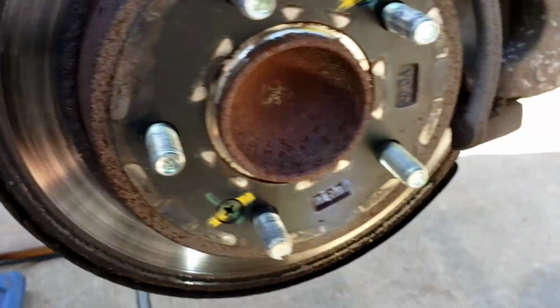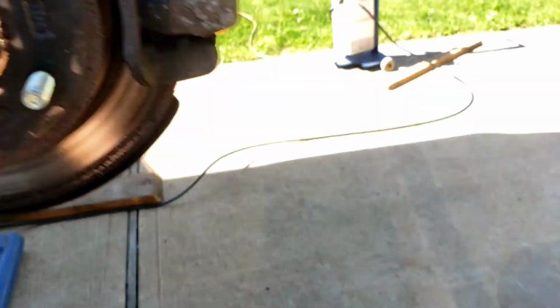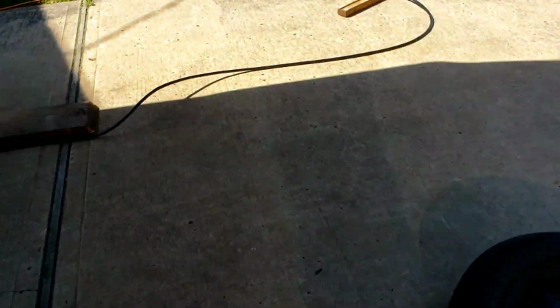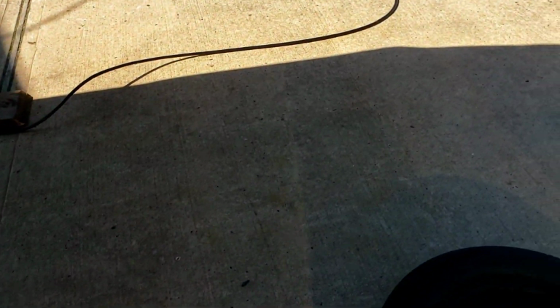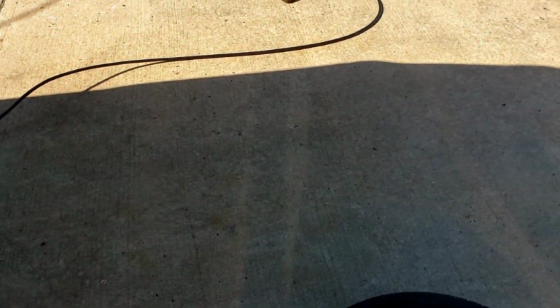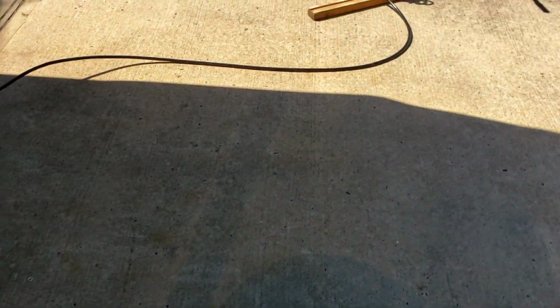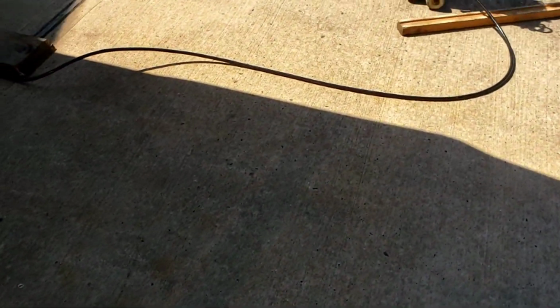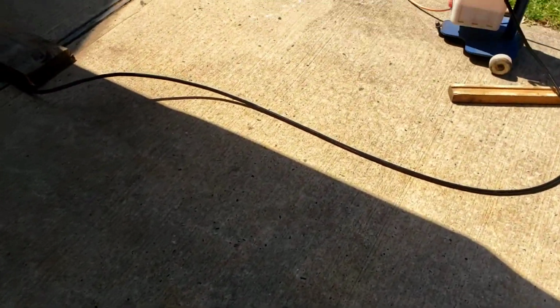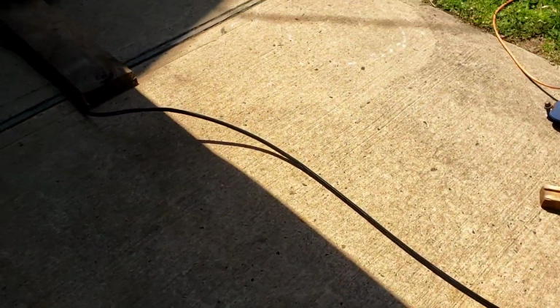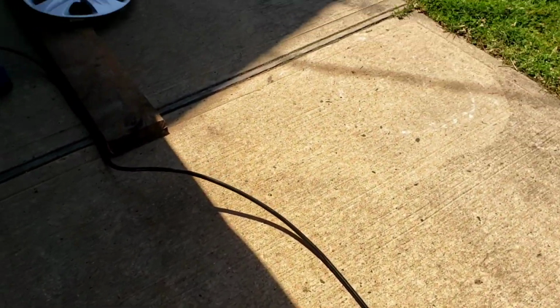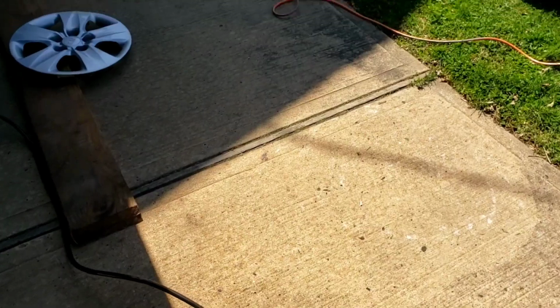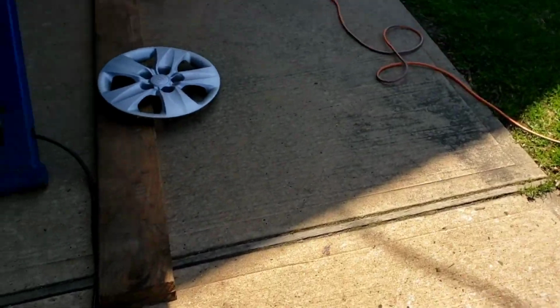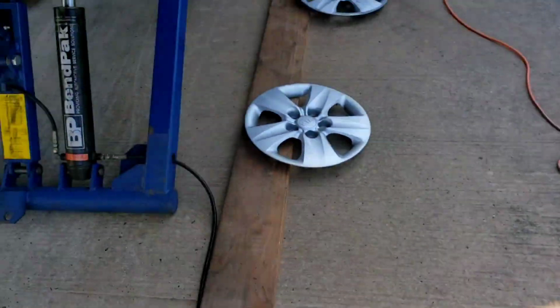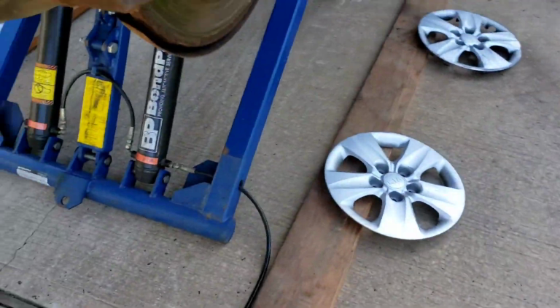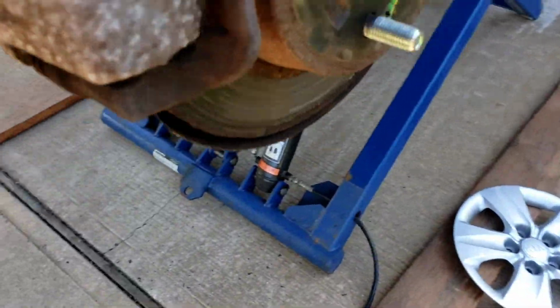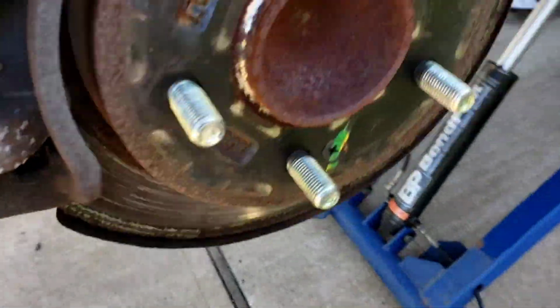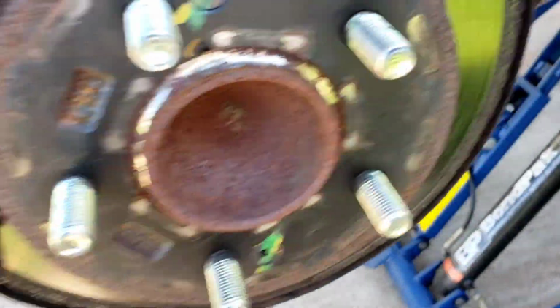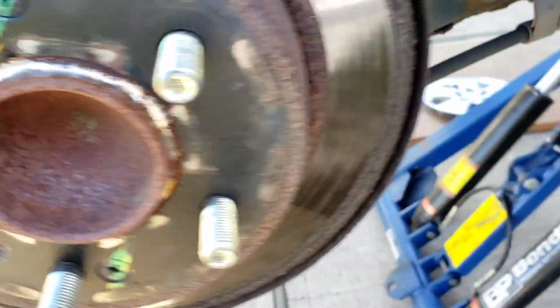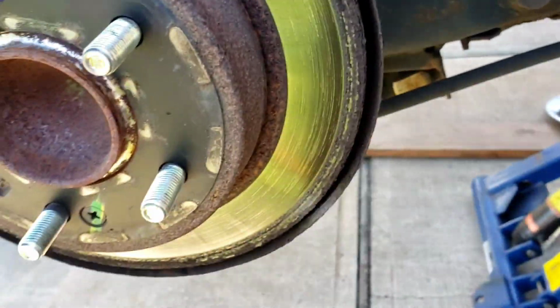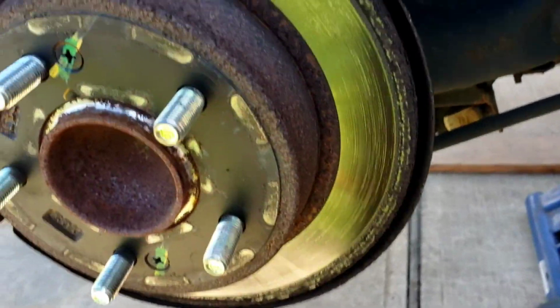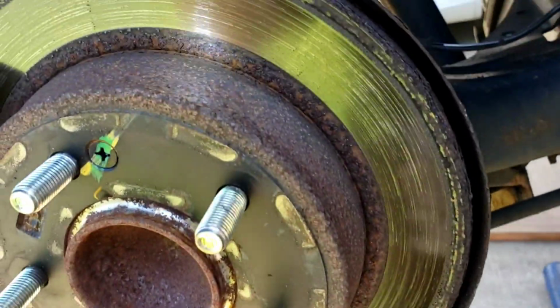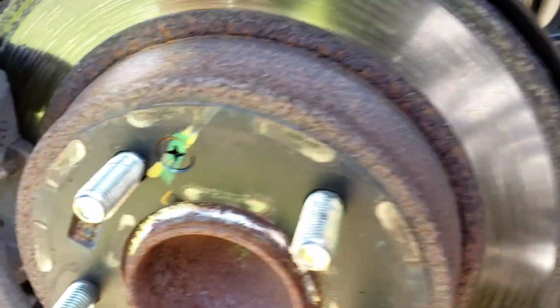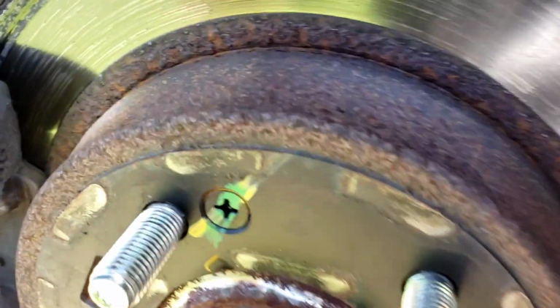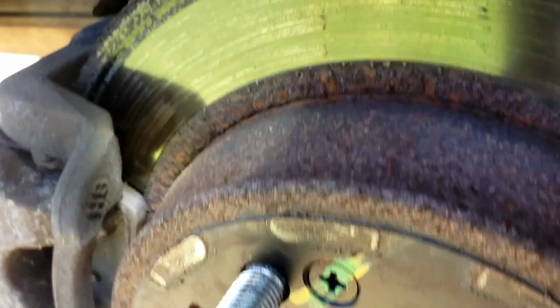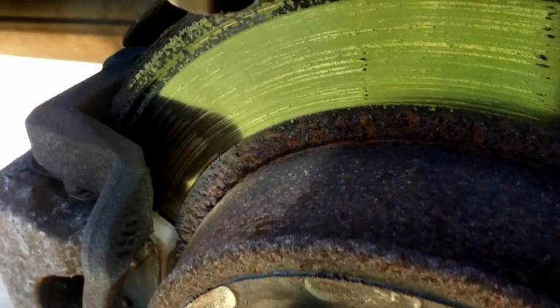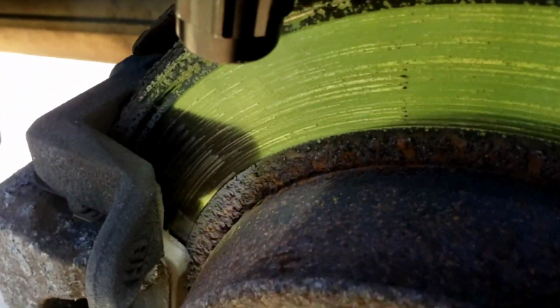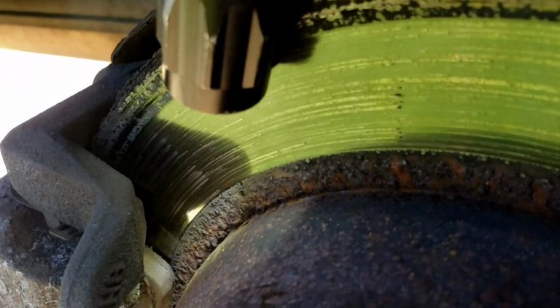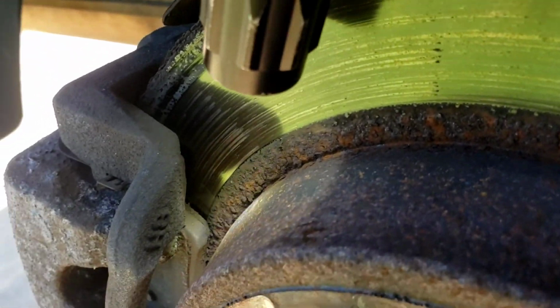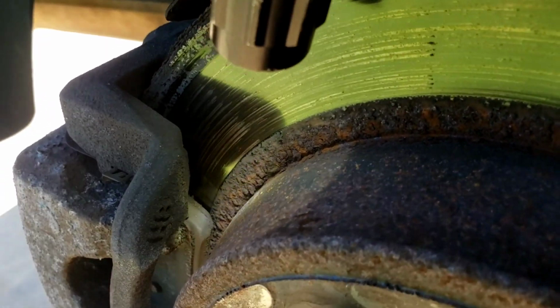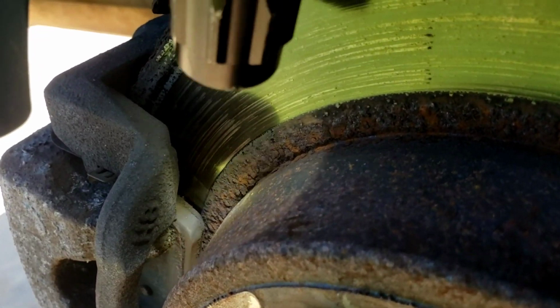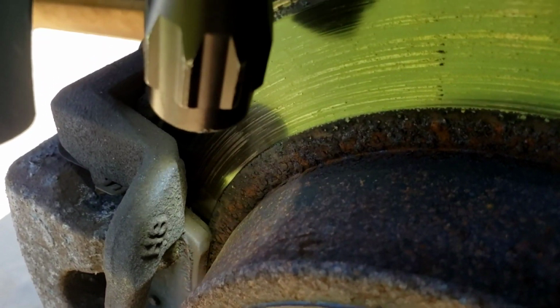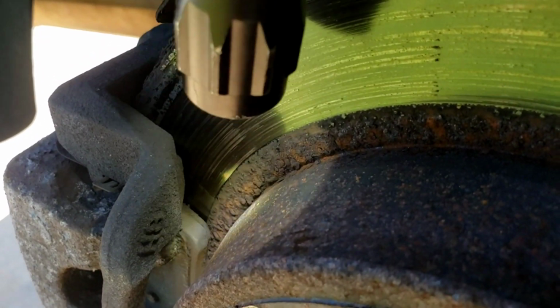Let's go over to the right rear. Here is the right rear — same thing. Rust creeping in. There's your brake pads.